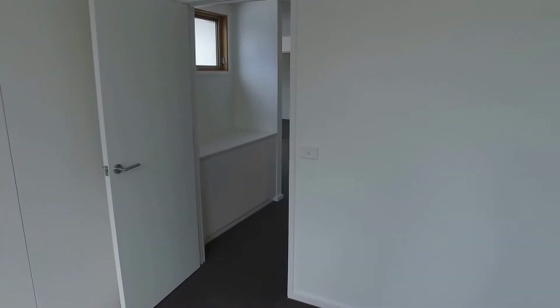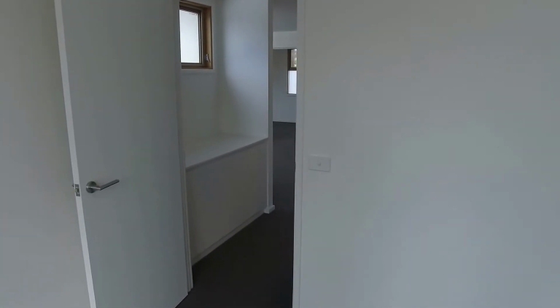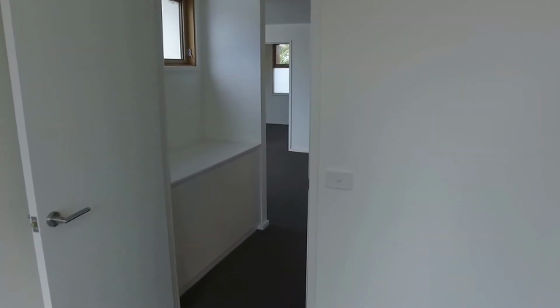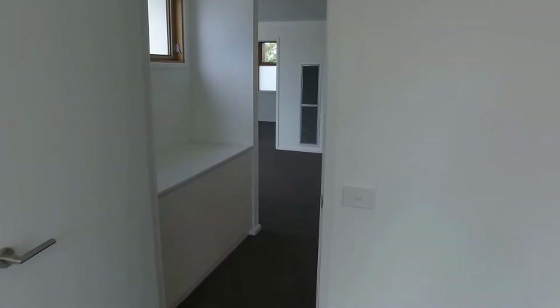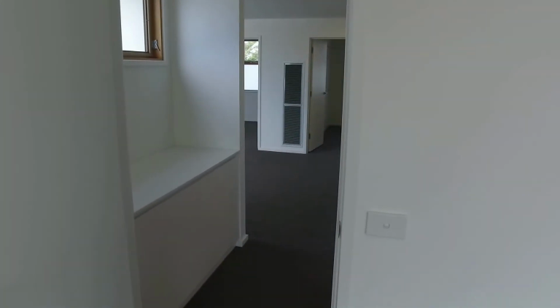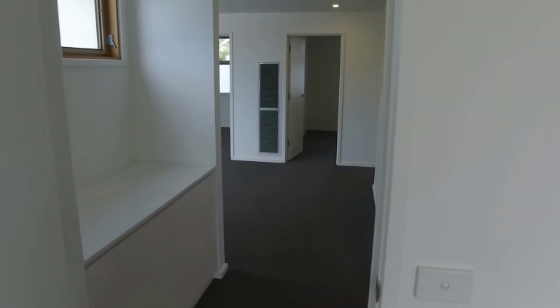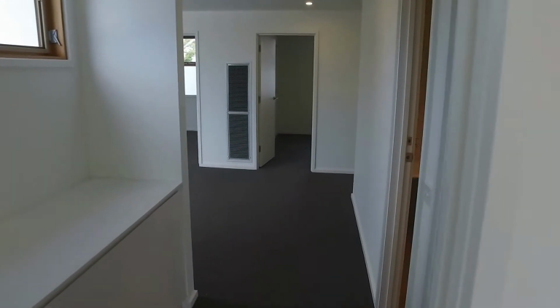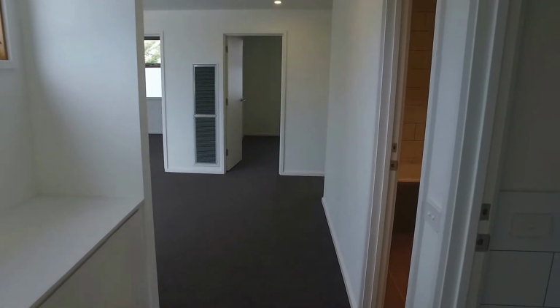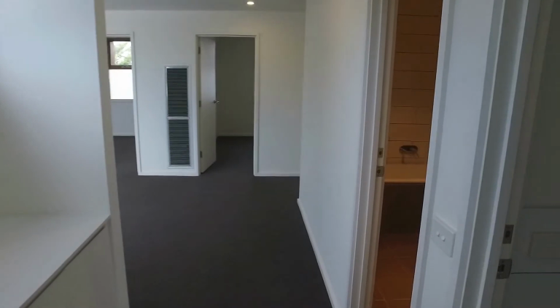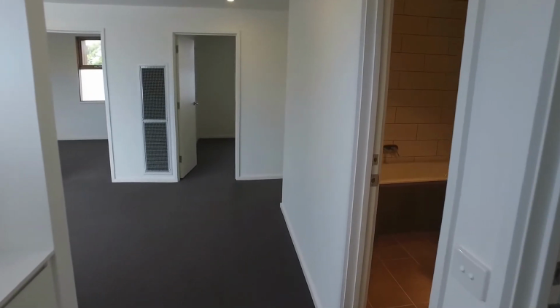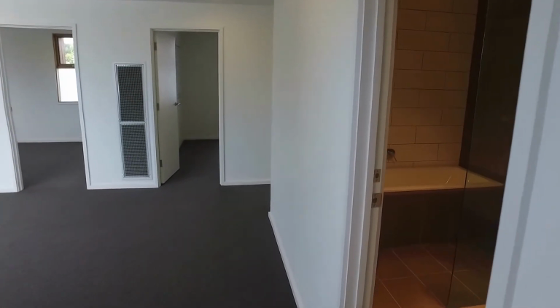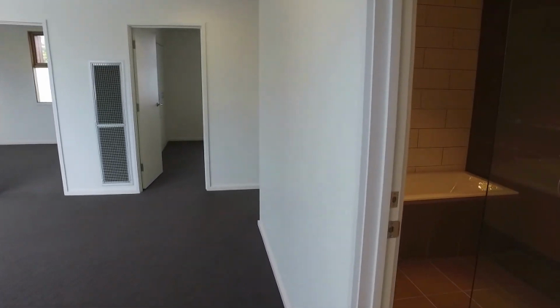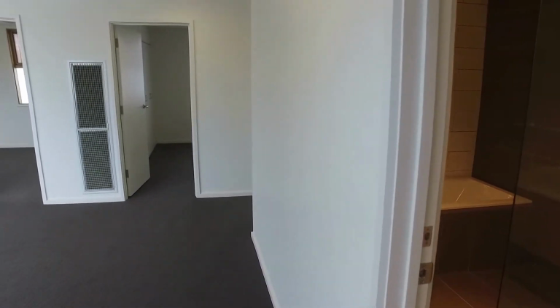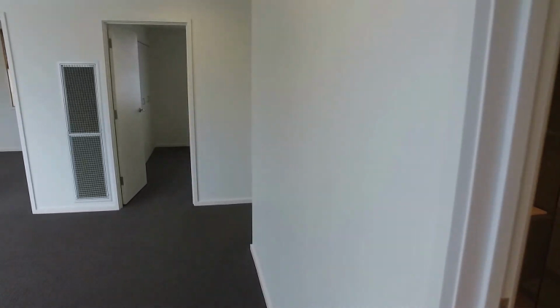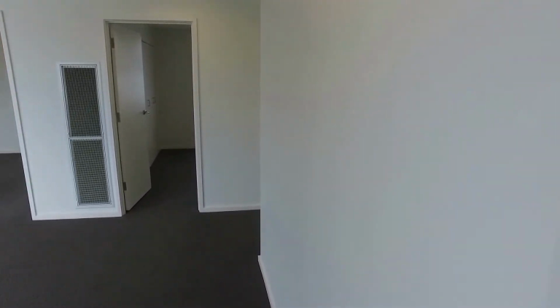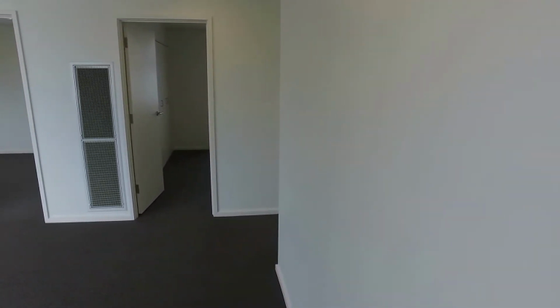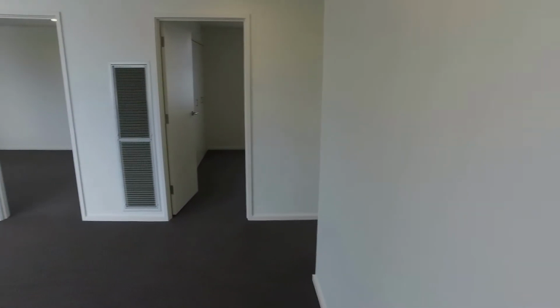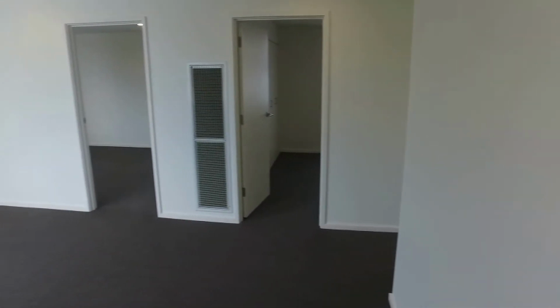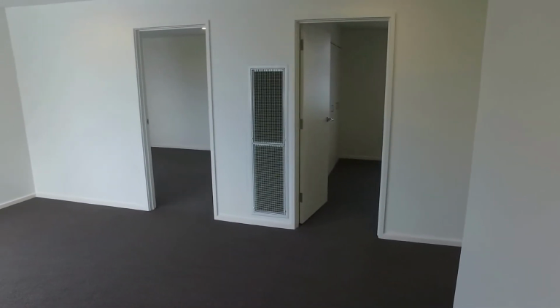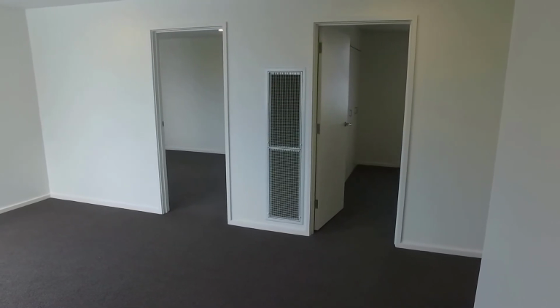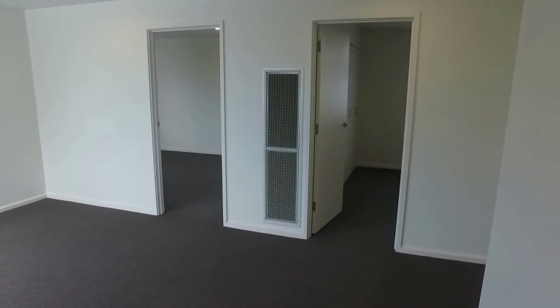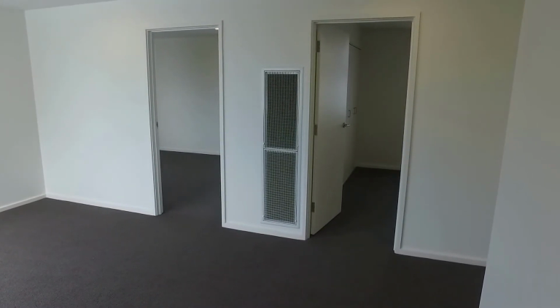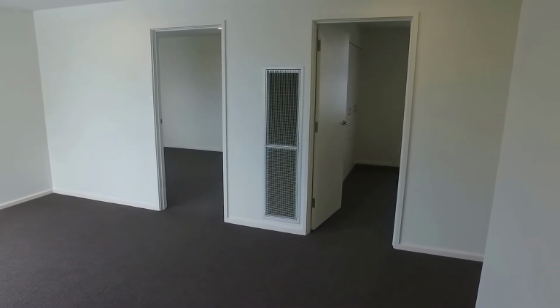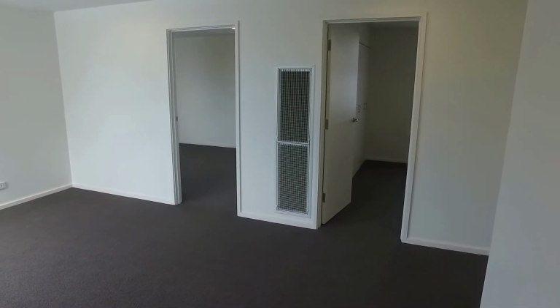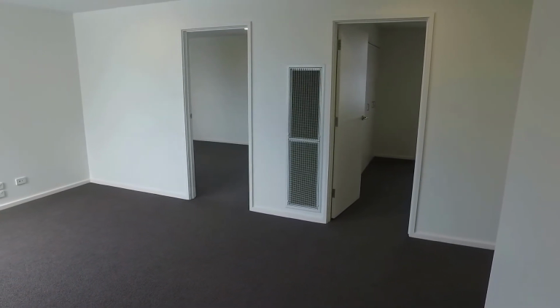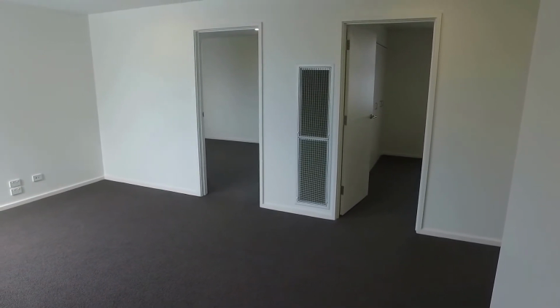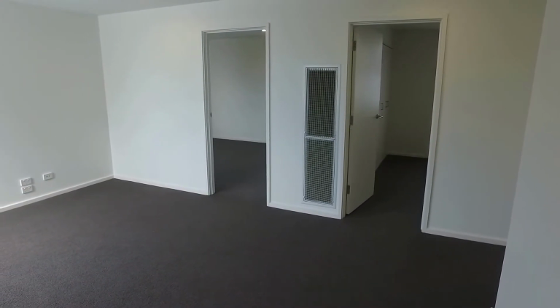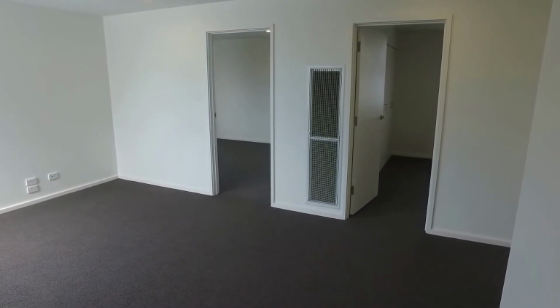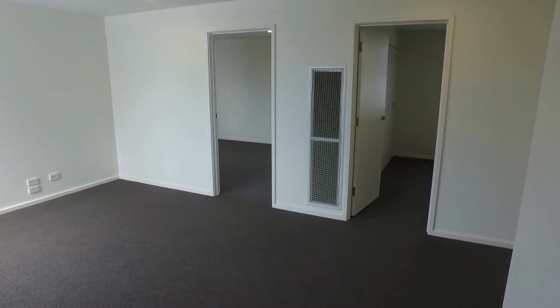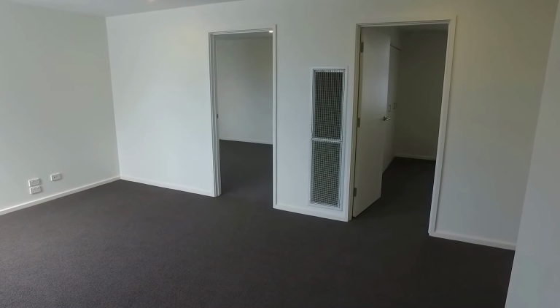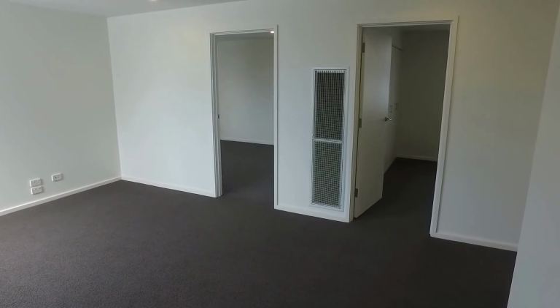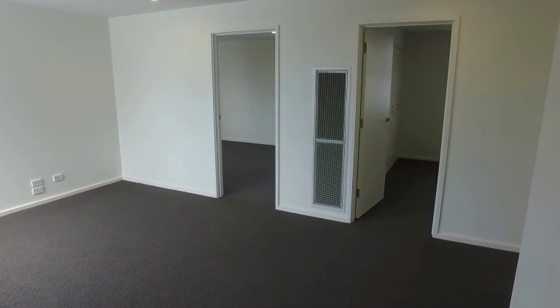So that will conclude our marketing video for 1 of 40 Glen Iris Road in Camberwell. If you'd like to come and book an inspection for this property please feel free to do so by following the links after this video. This has been David from Melbourne Real Estate and thank you for watching.